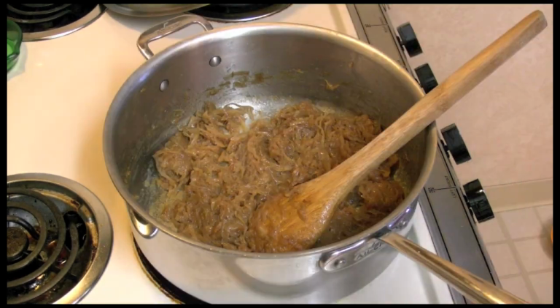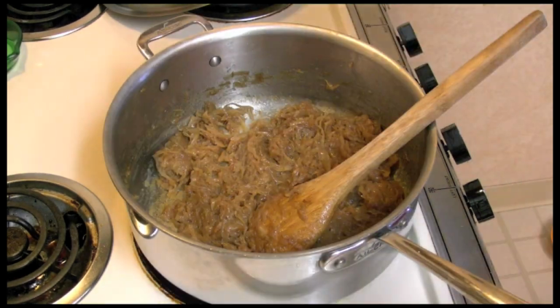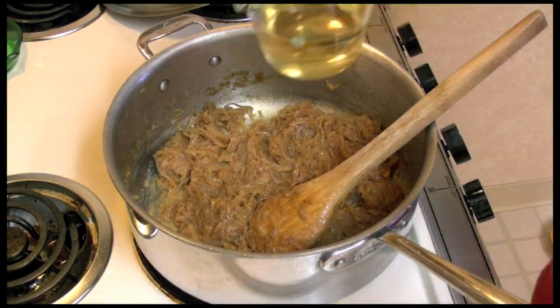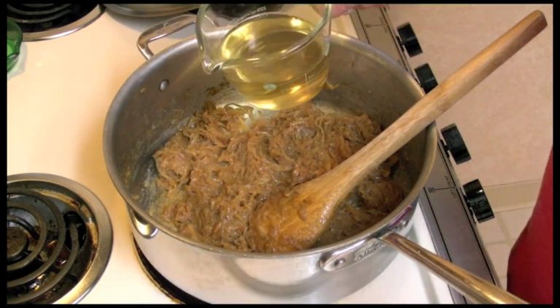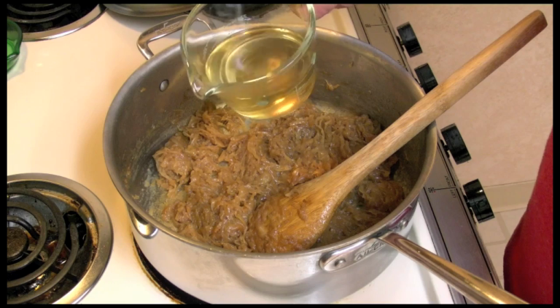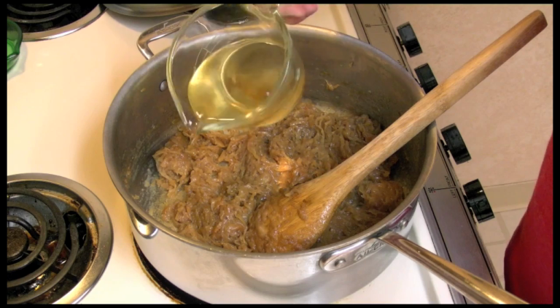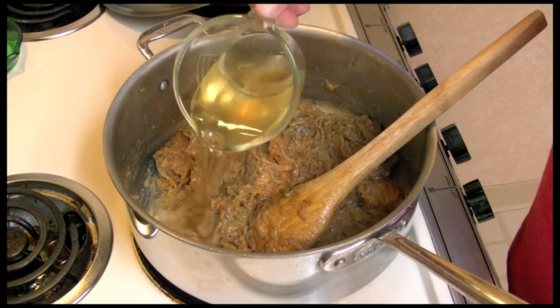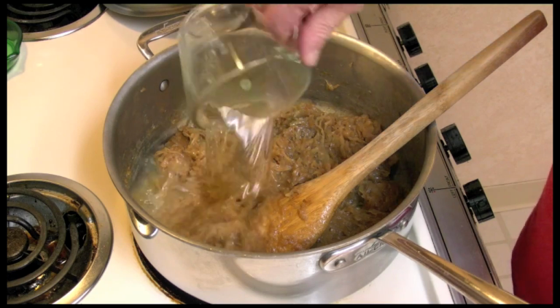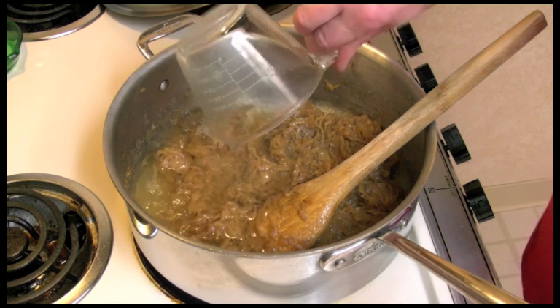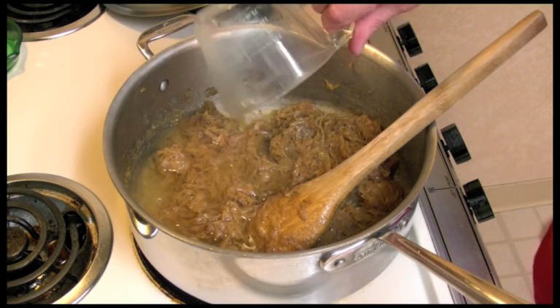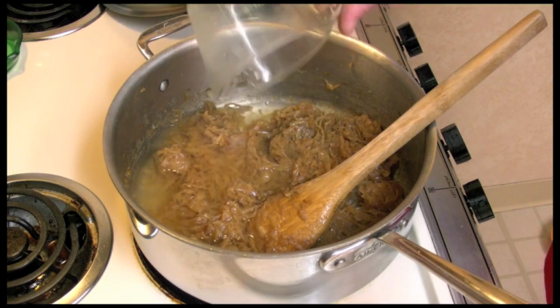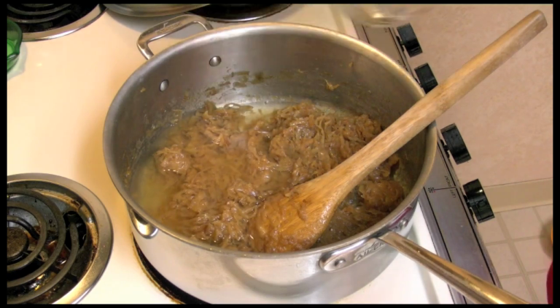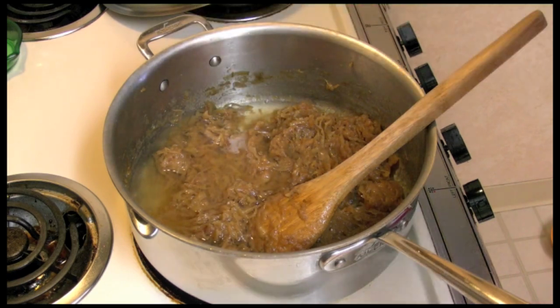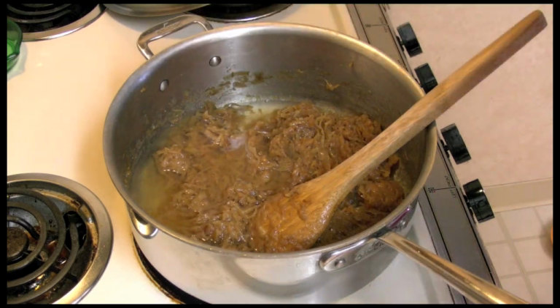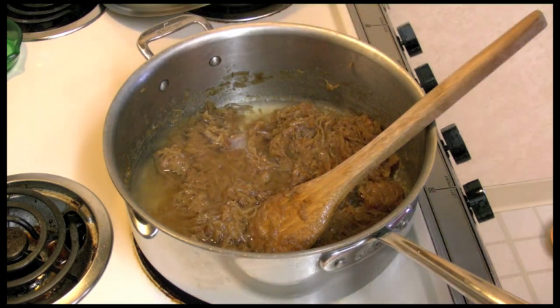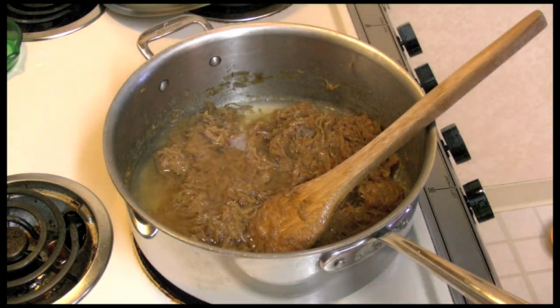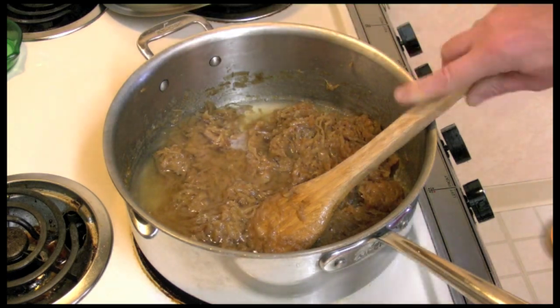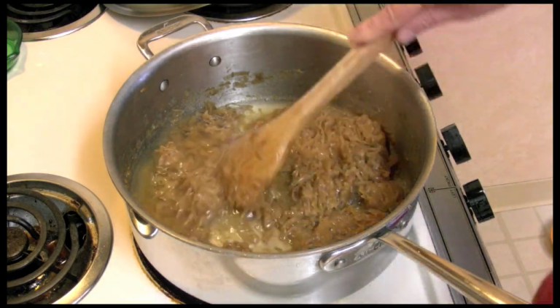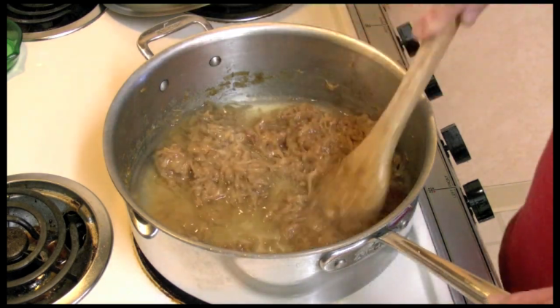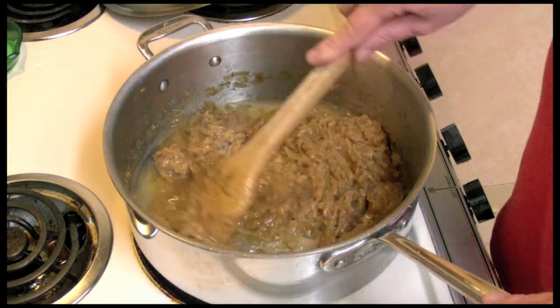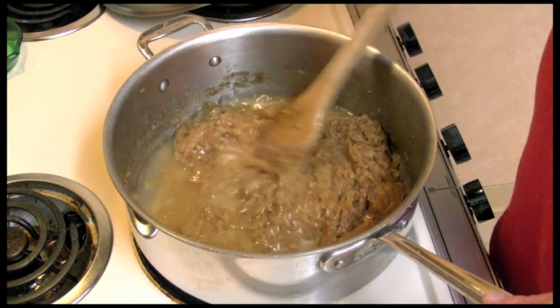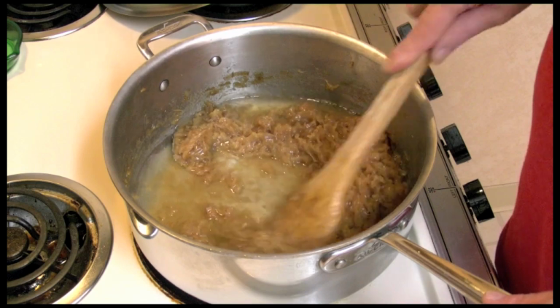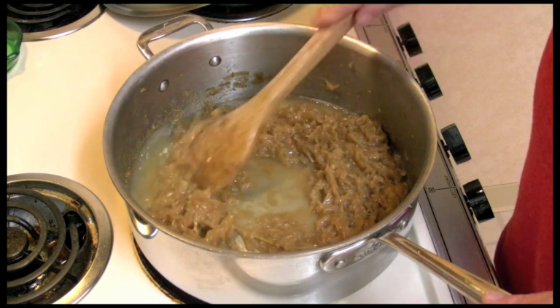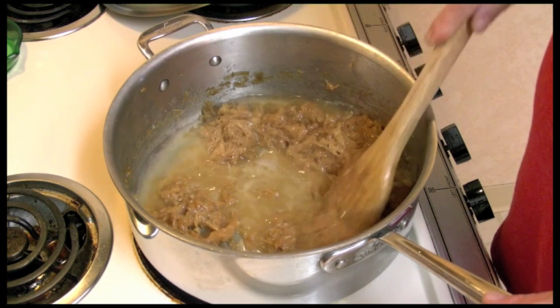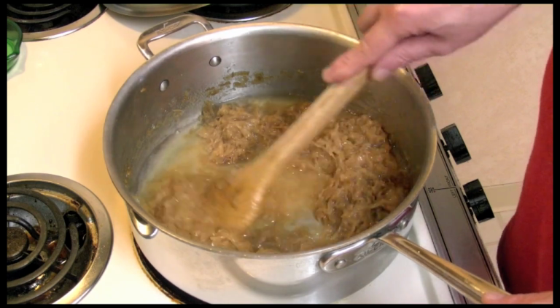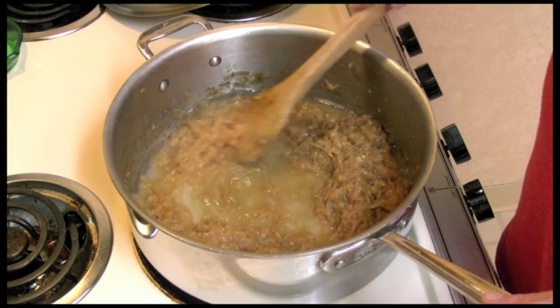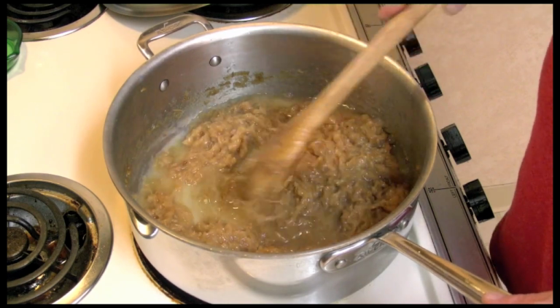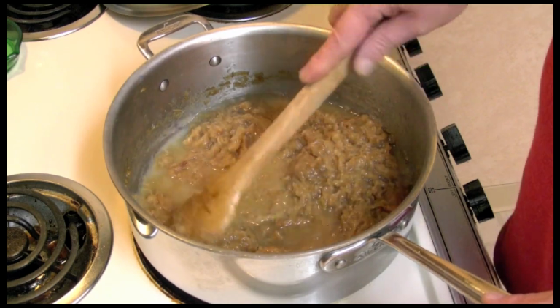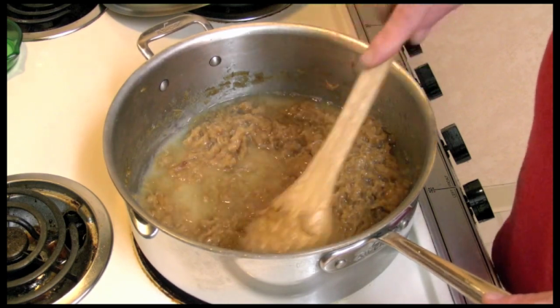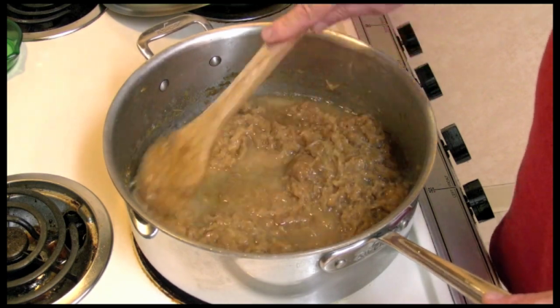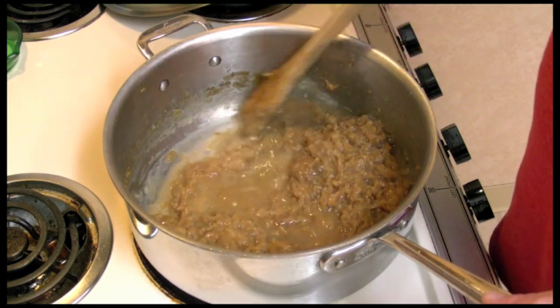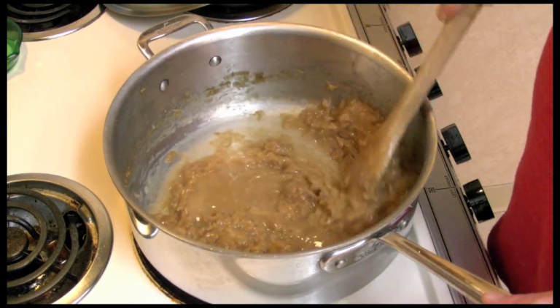Next I'm going to add one cup of vermouth. I'm going to let this vermouth cook down to where it's a little more than halfway gone.